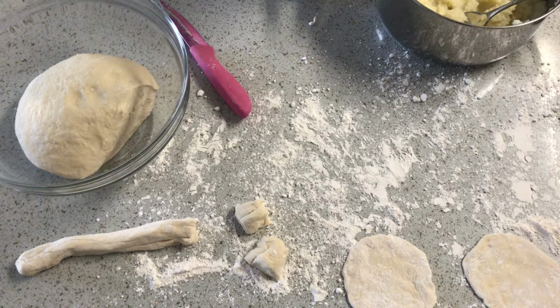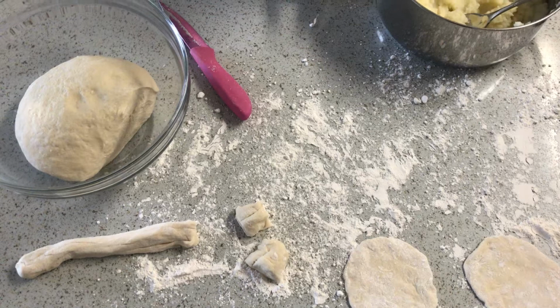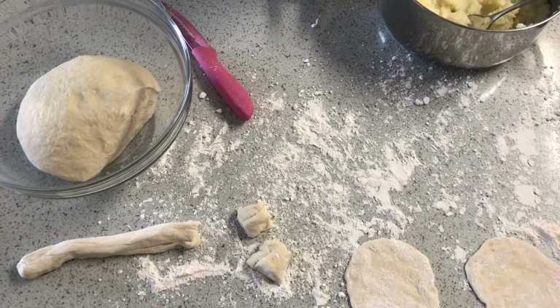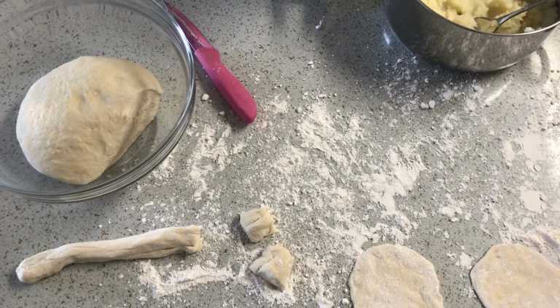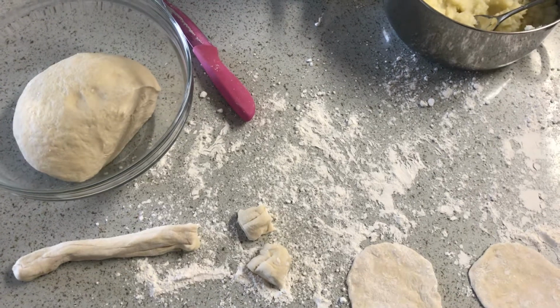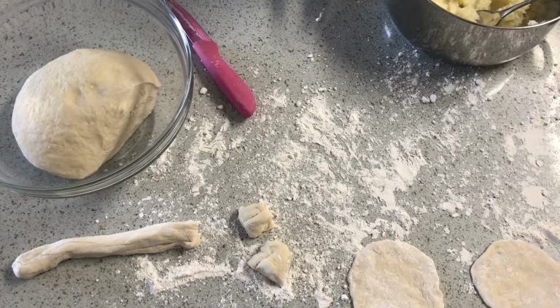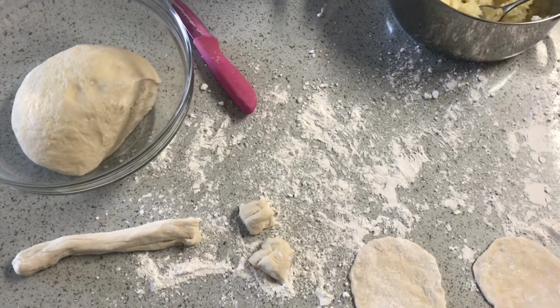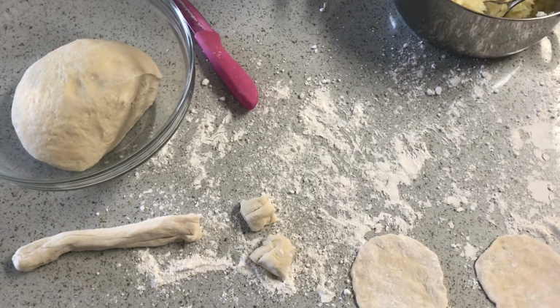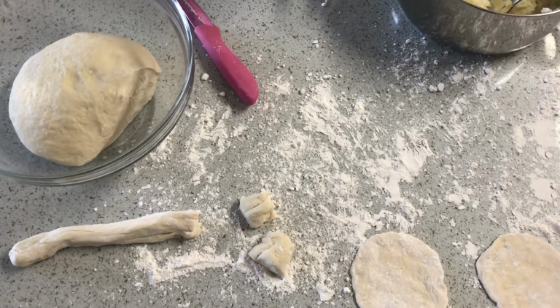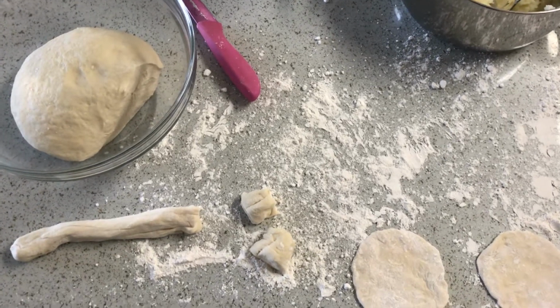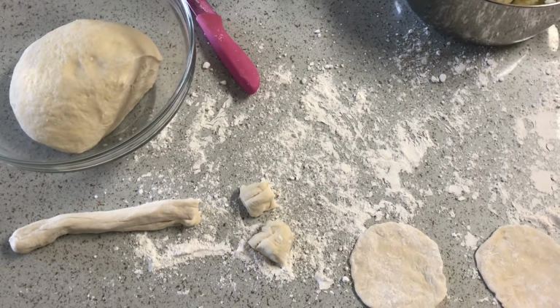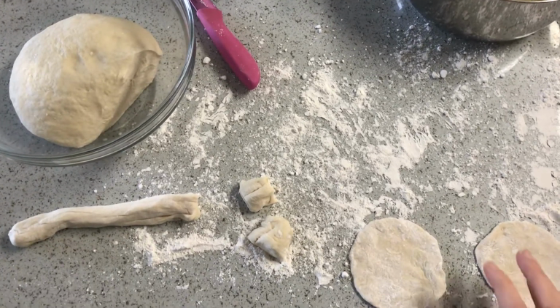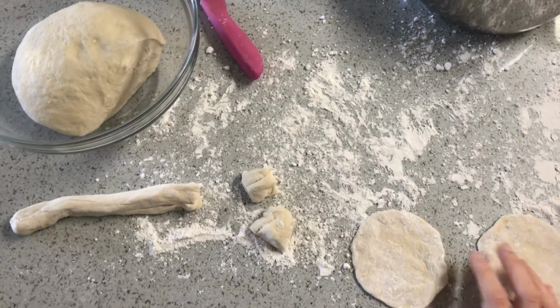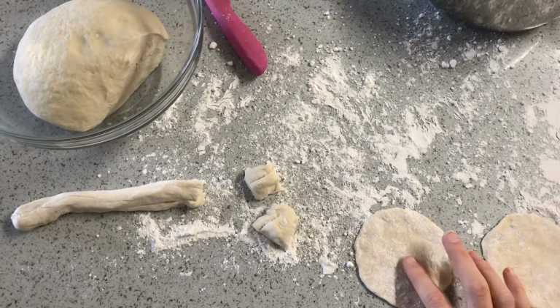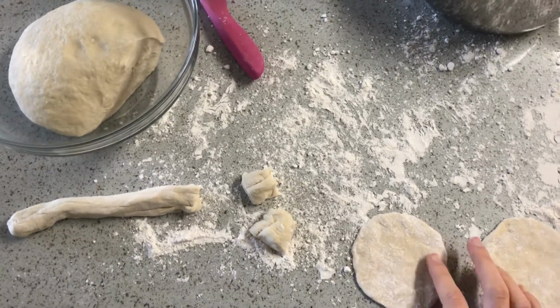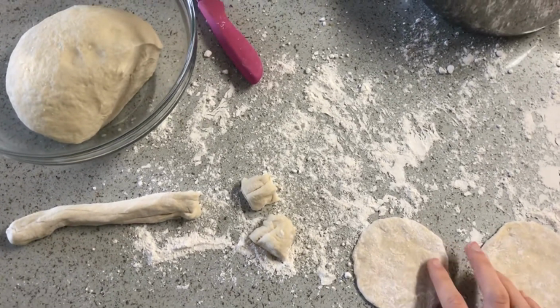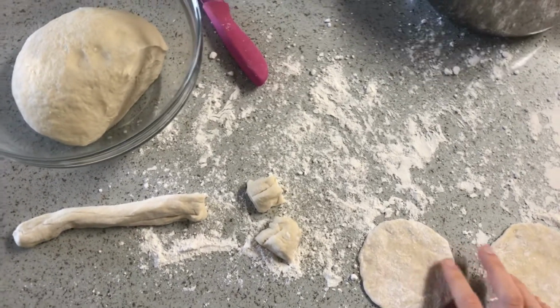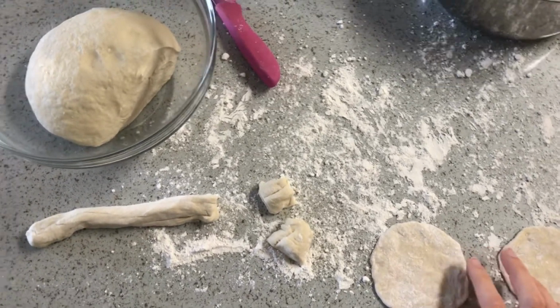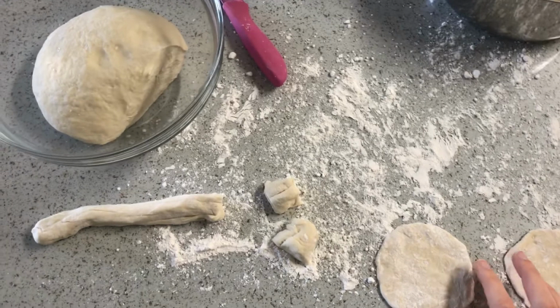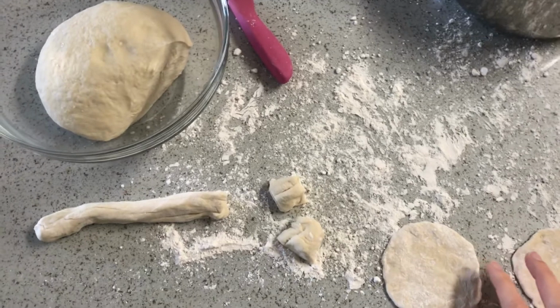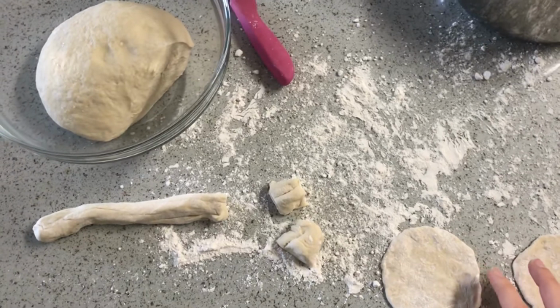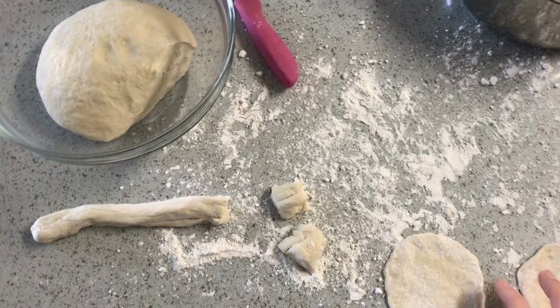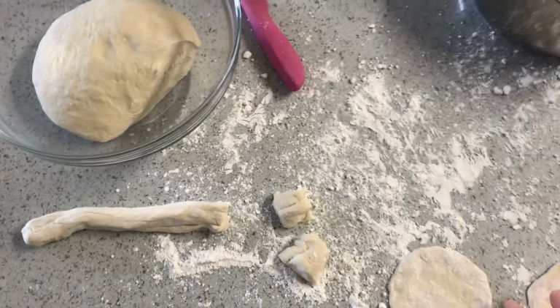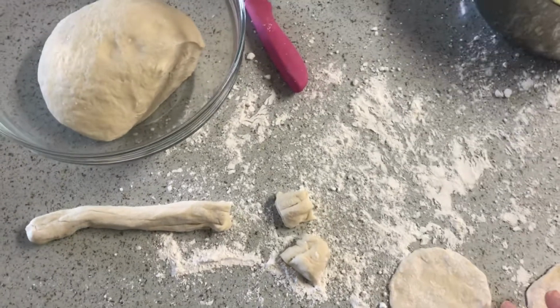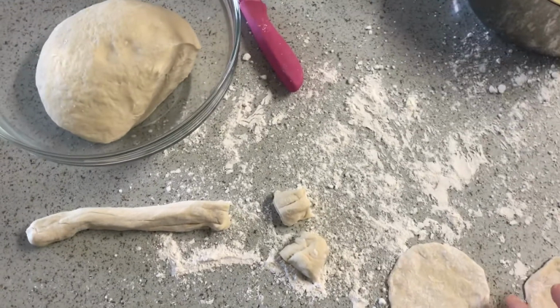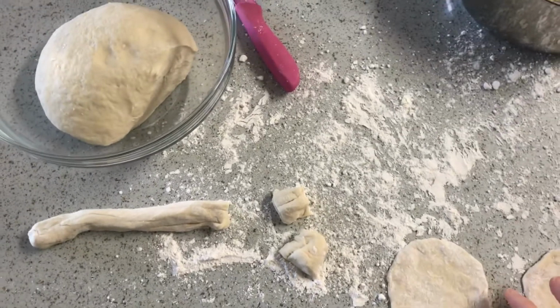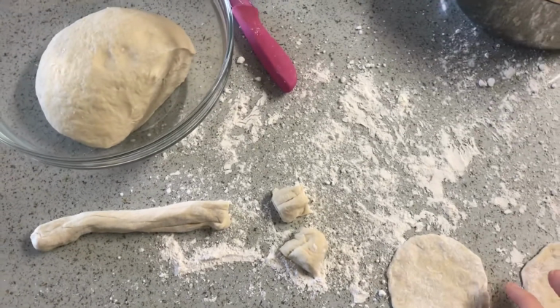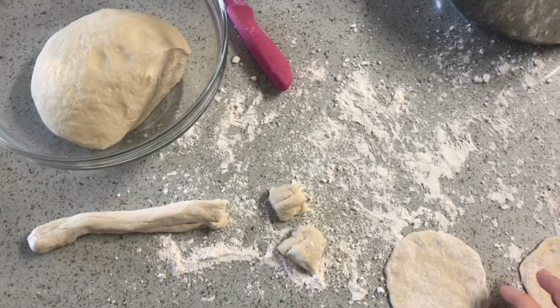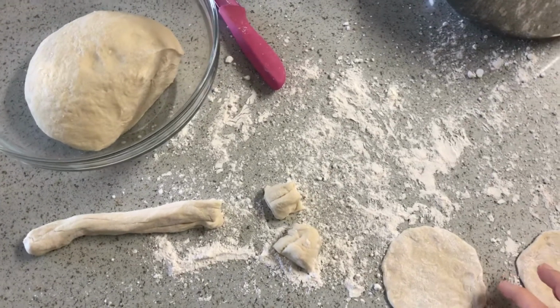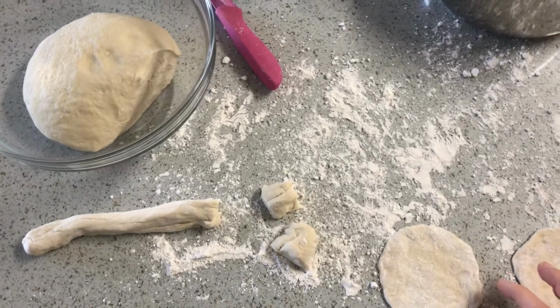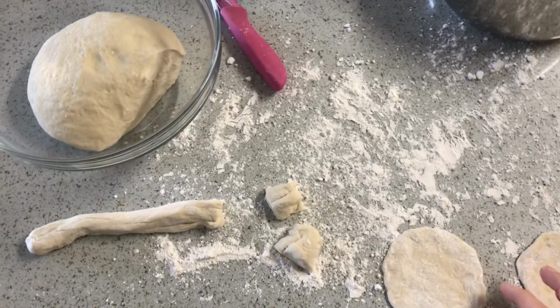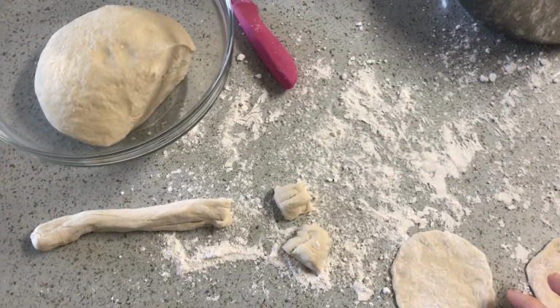Hi rainbows, this is Masala and today I'm cooking. I'm gonna show you a Ukrainian dish that I make and they're called pierogies.